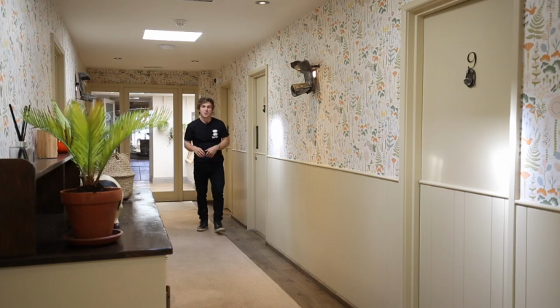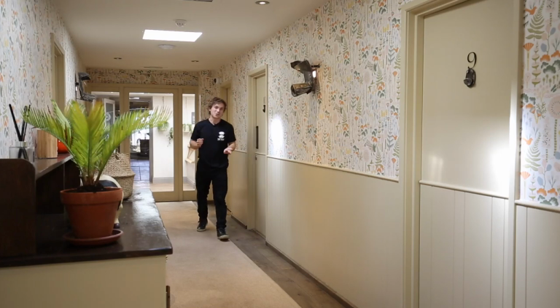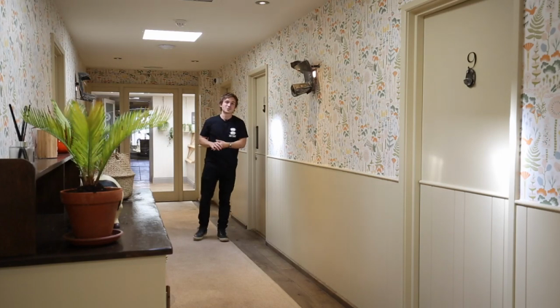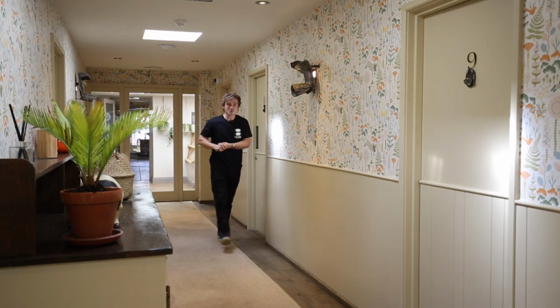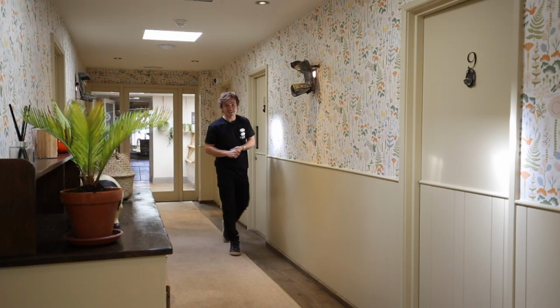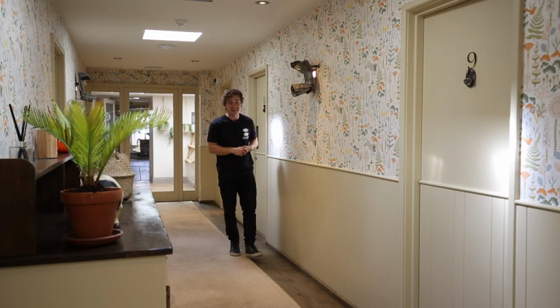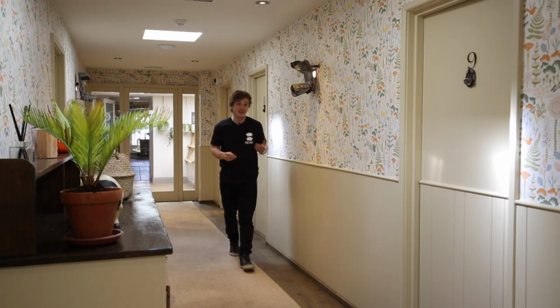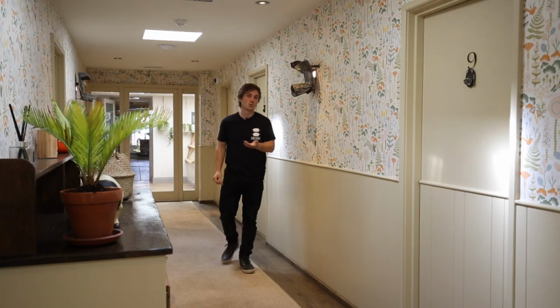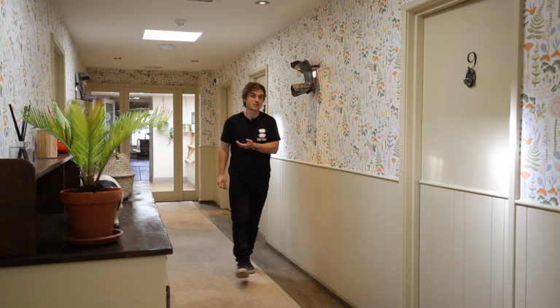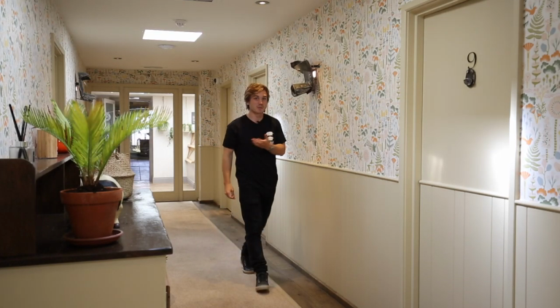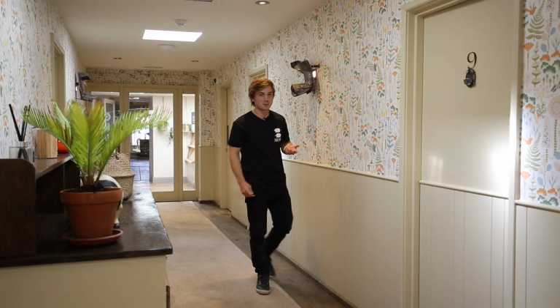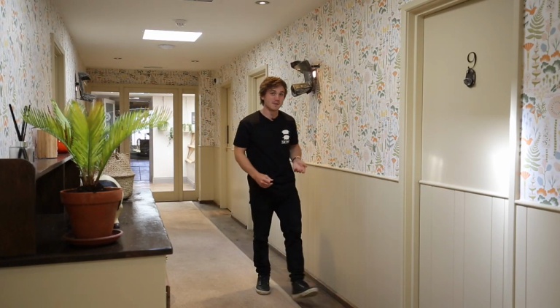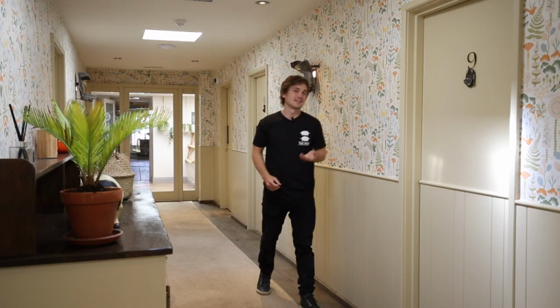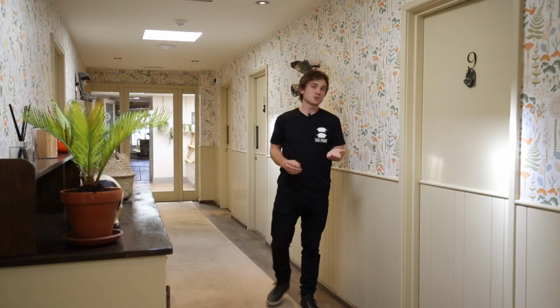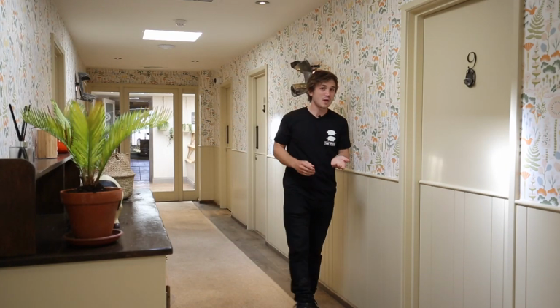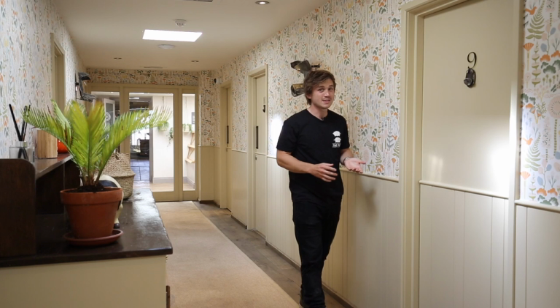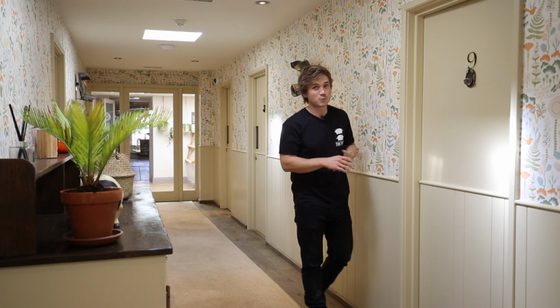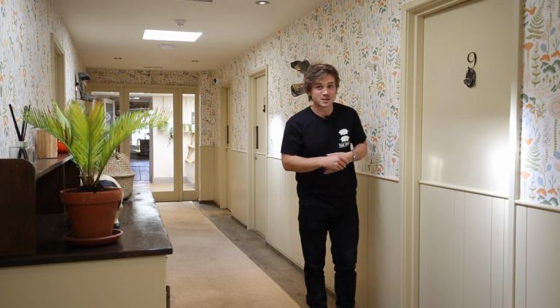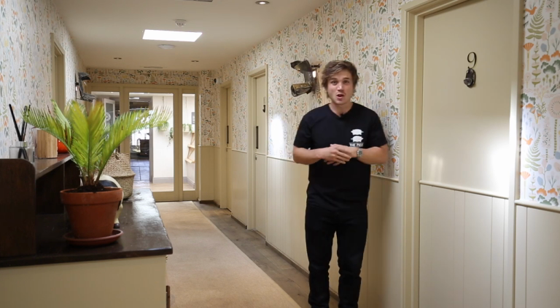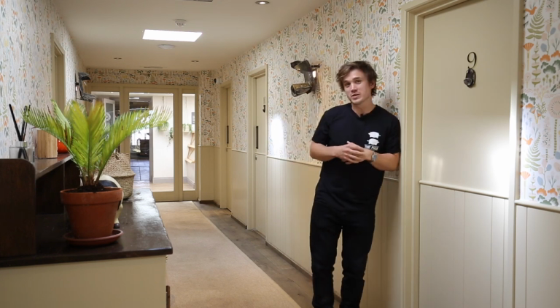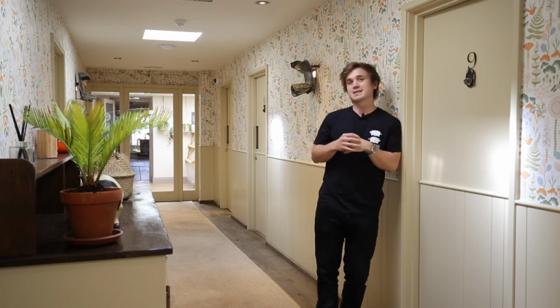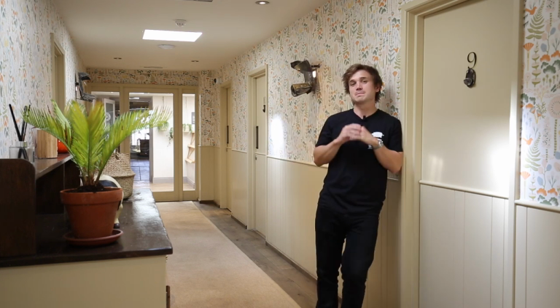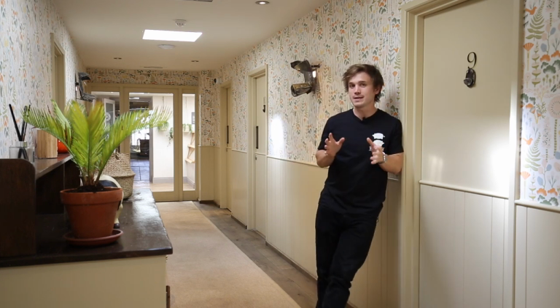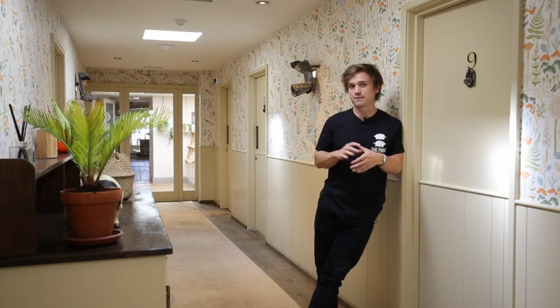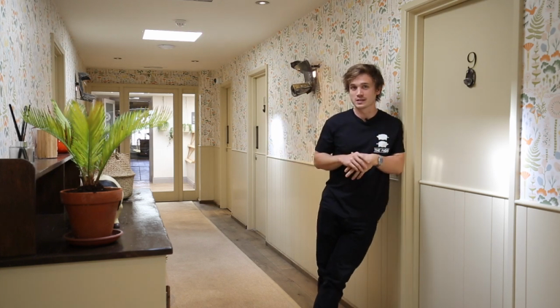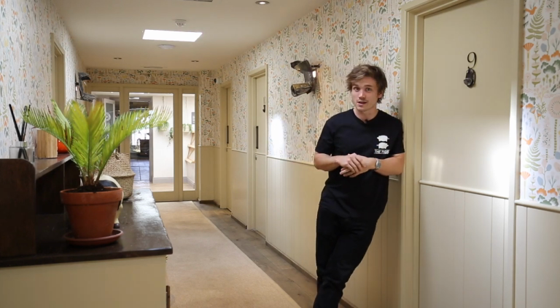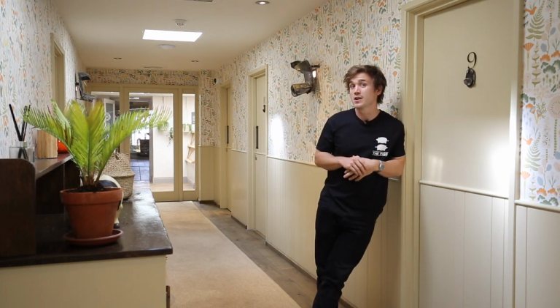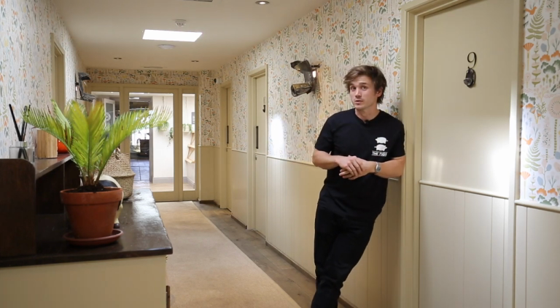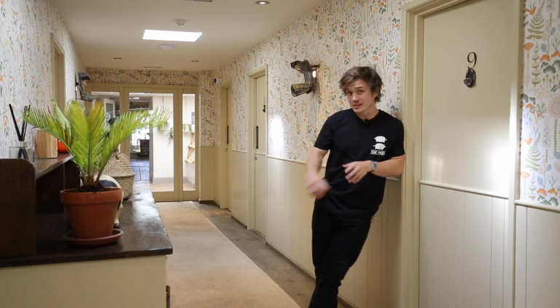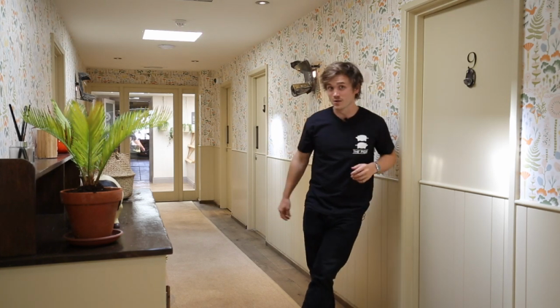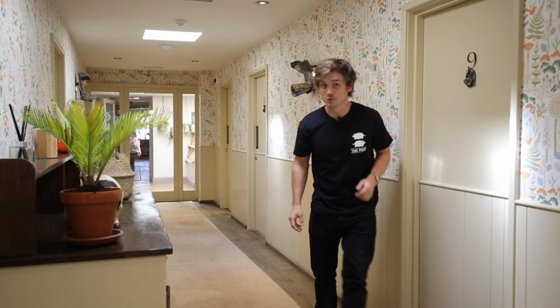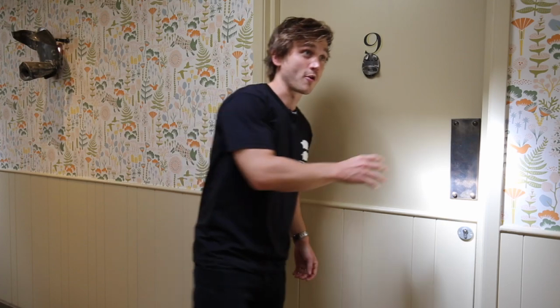Welcome to your stay in the Pig's original spa room. As I'm sure you're aware, these are rooms like no other, which means there is plenty of features inside which you'll need to know how to operate.